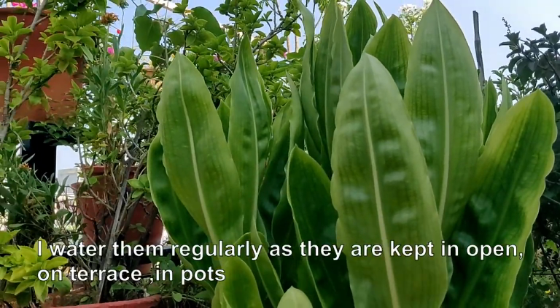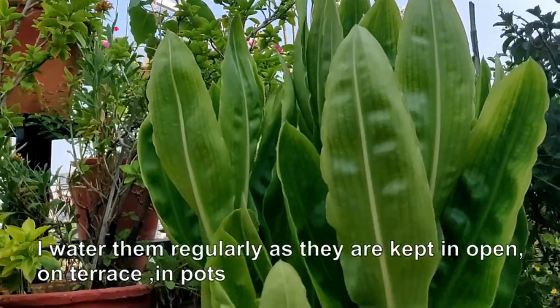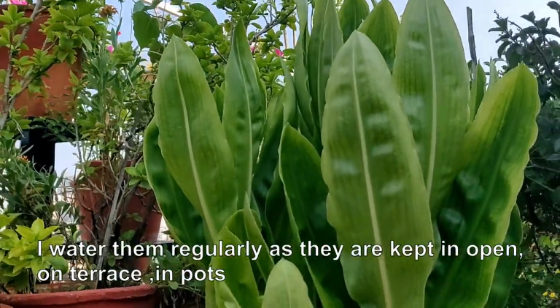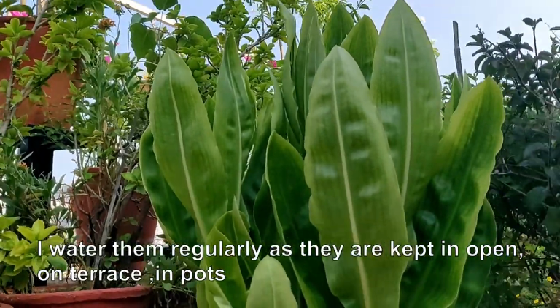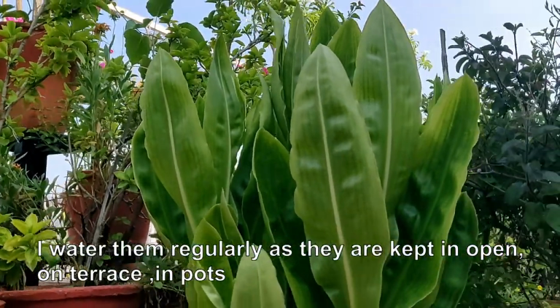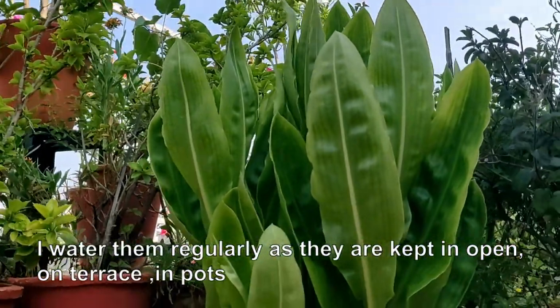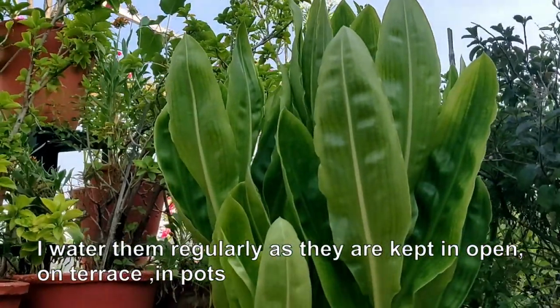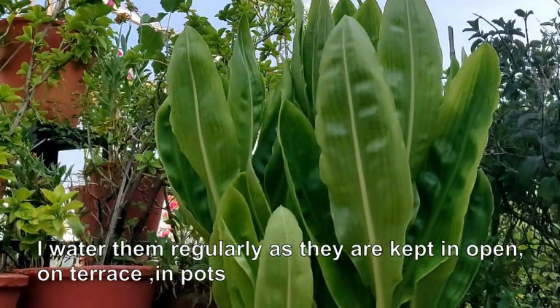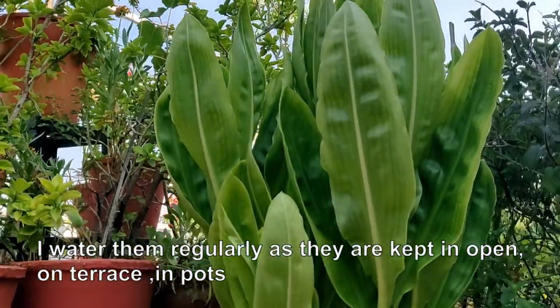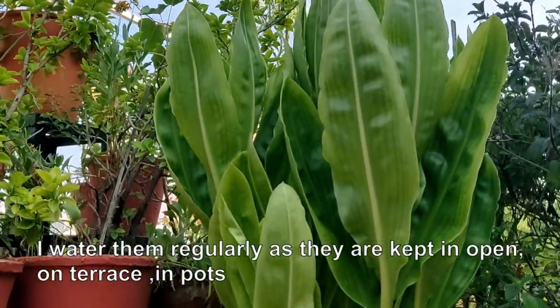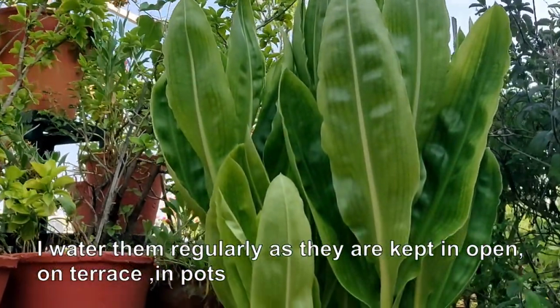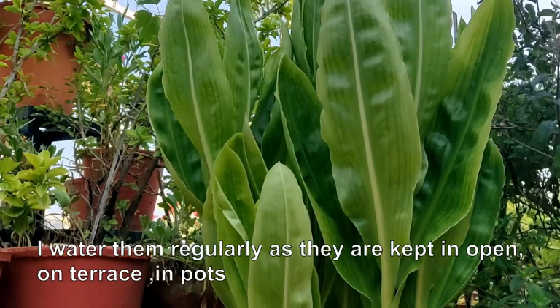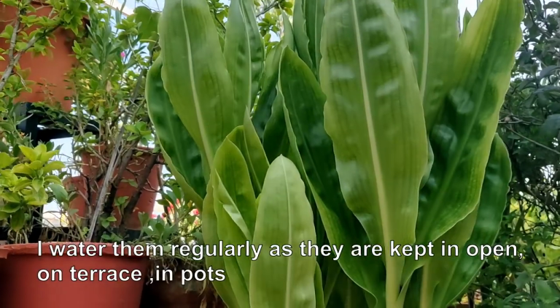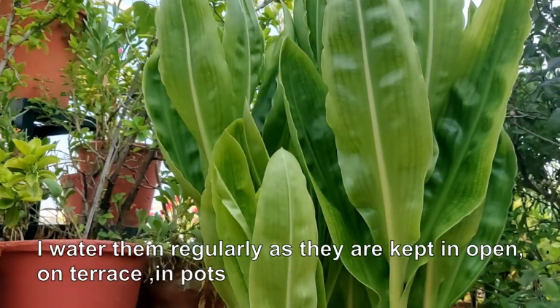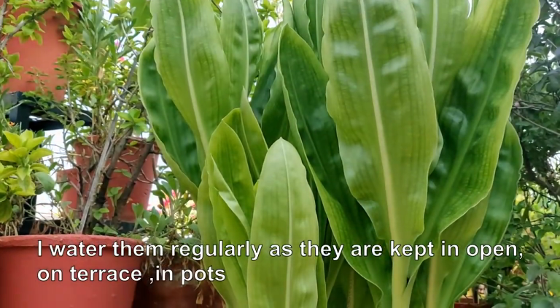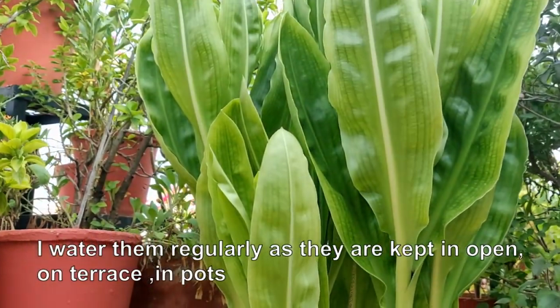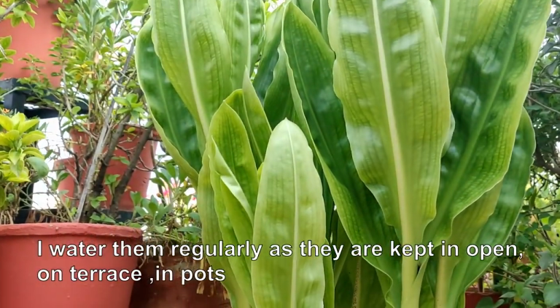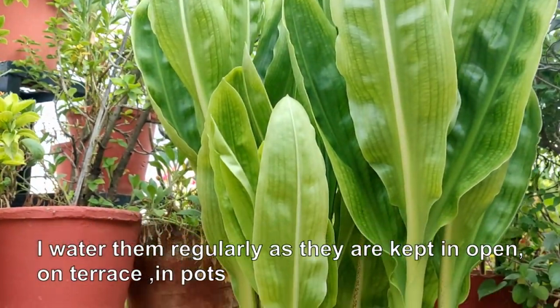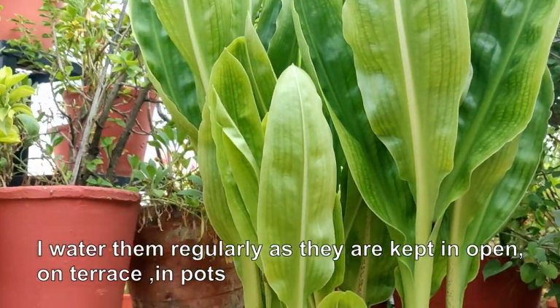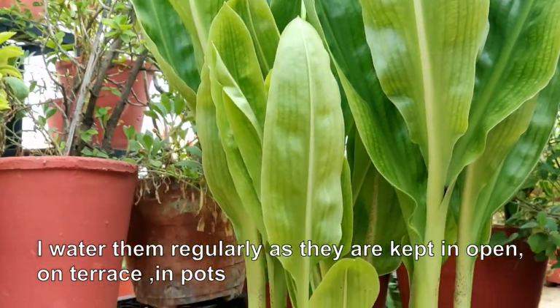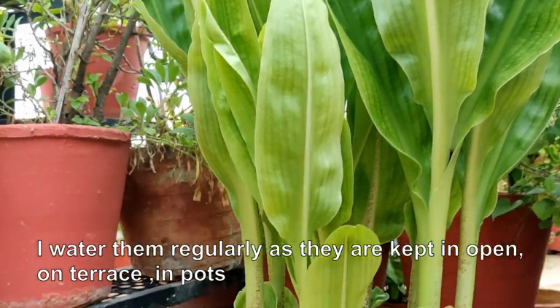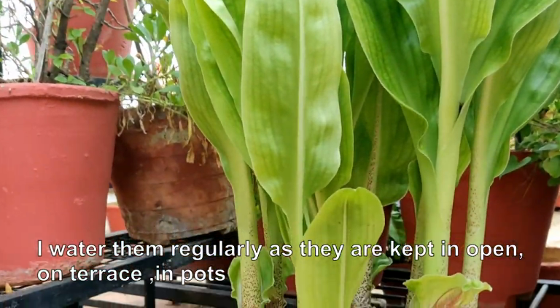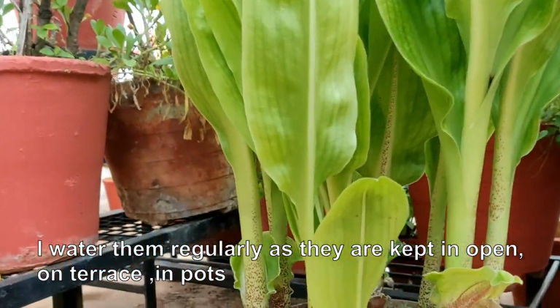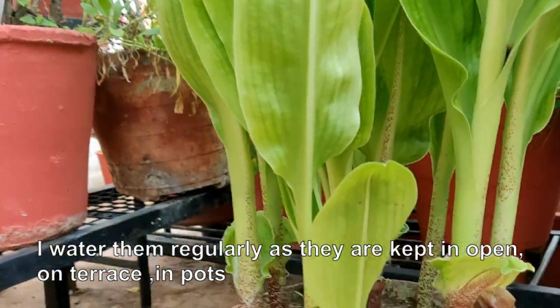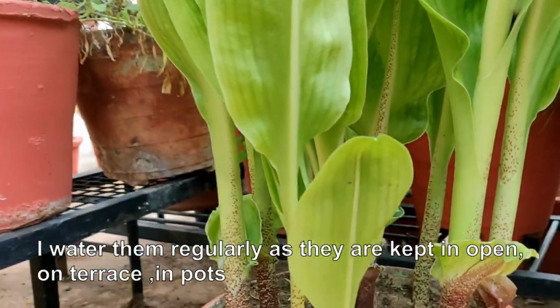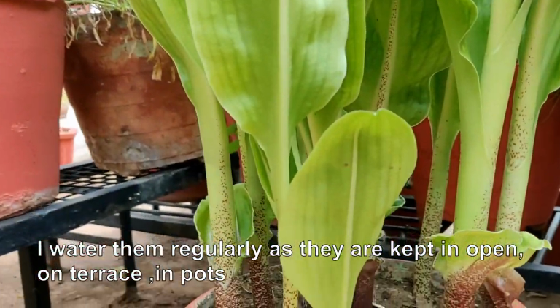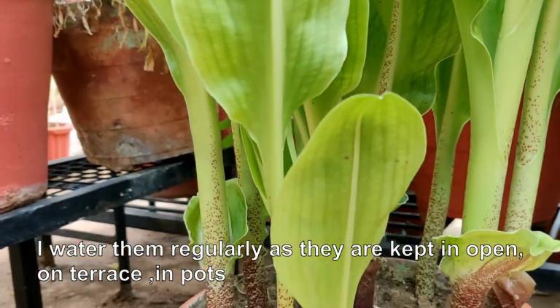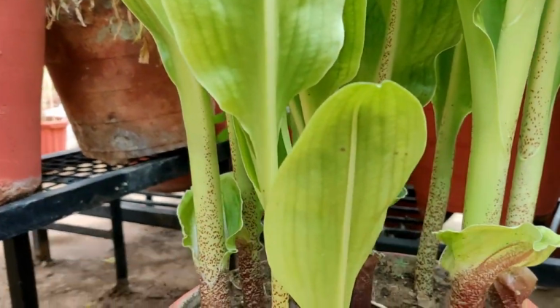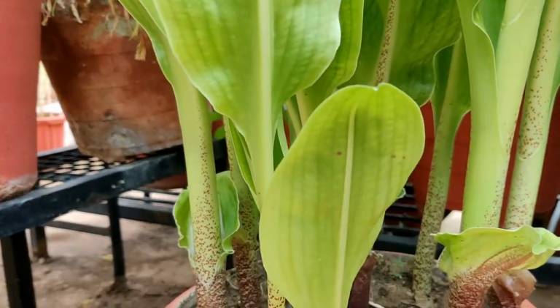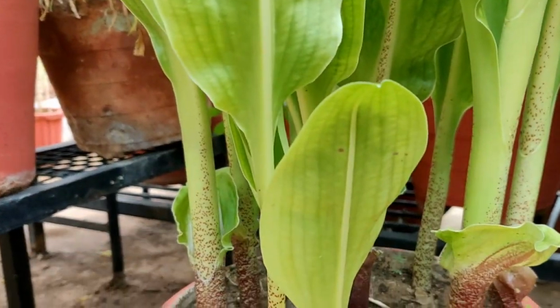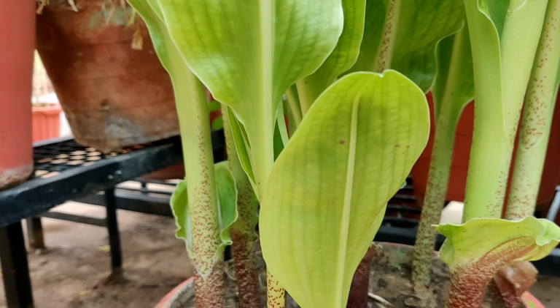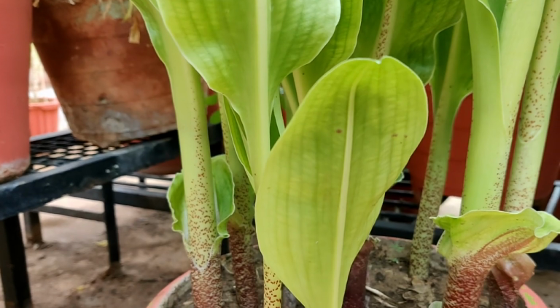As they are kept in my terrace garden, I regularly water them because being in a pot, the water dries away.